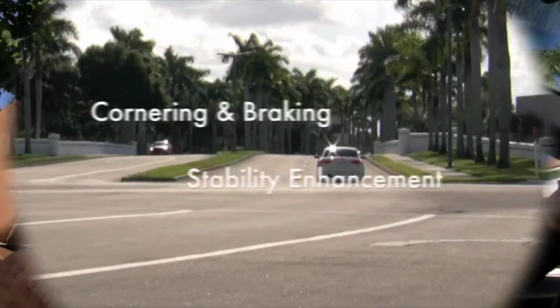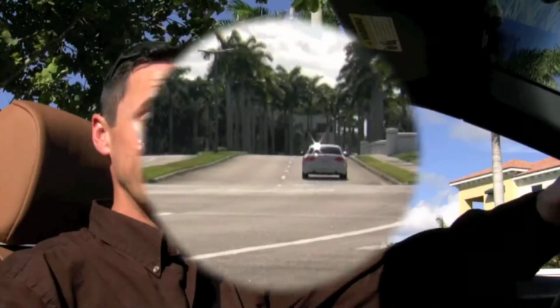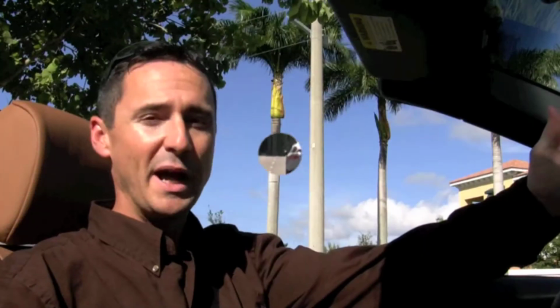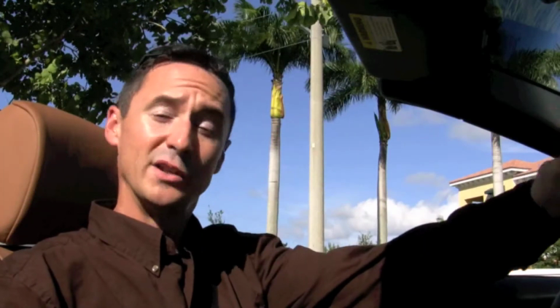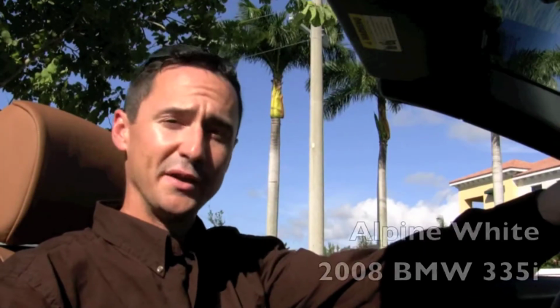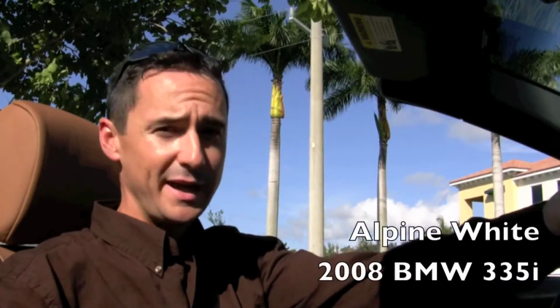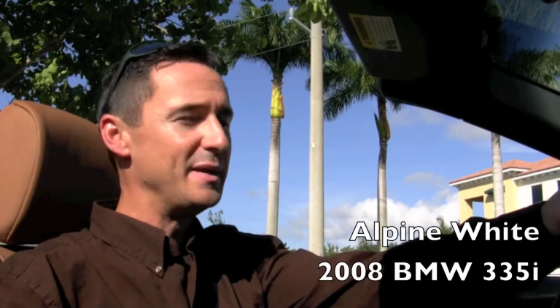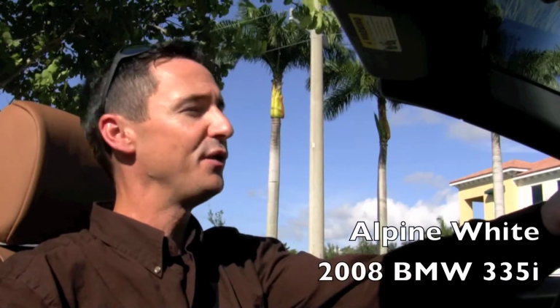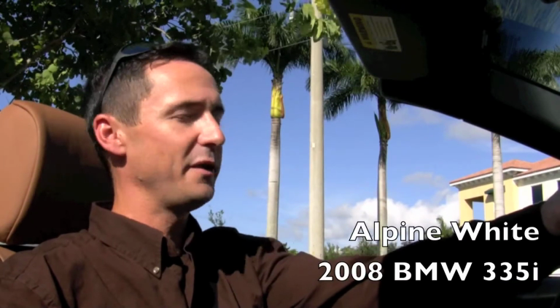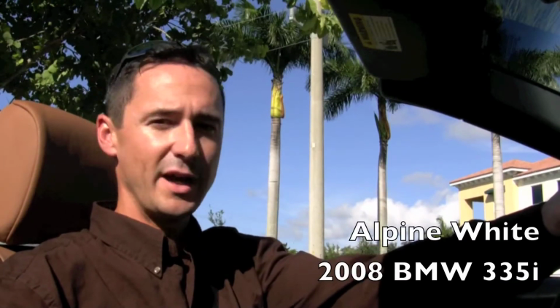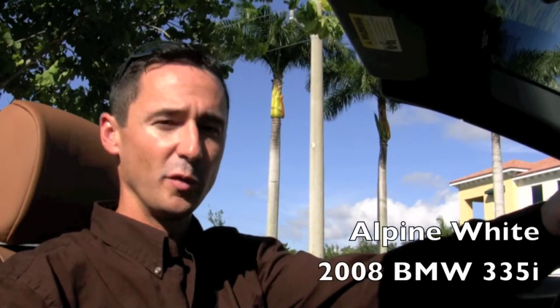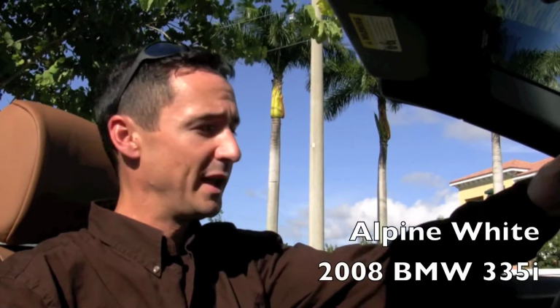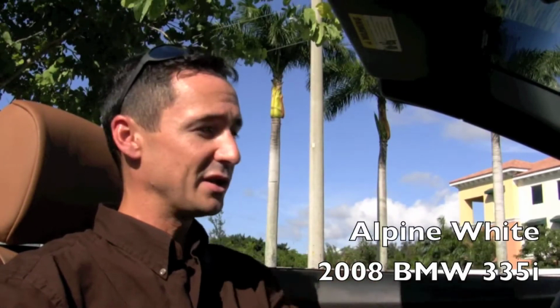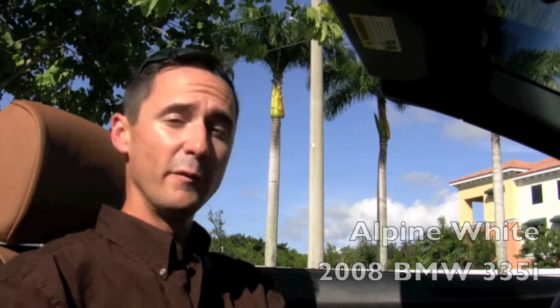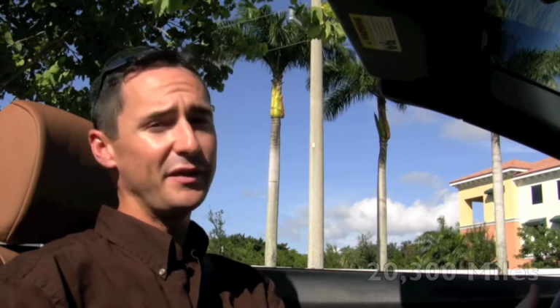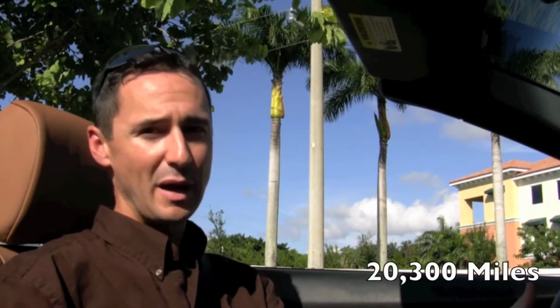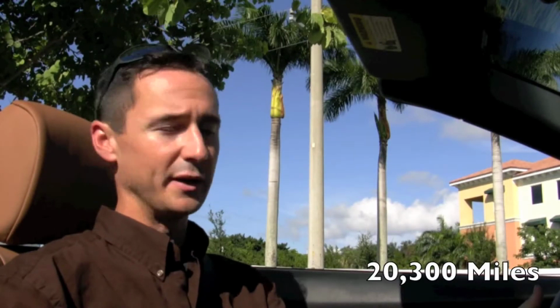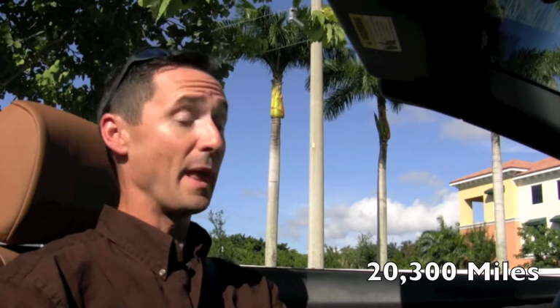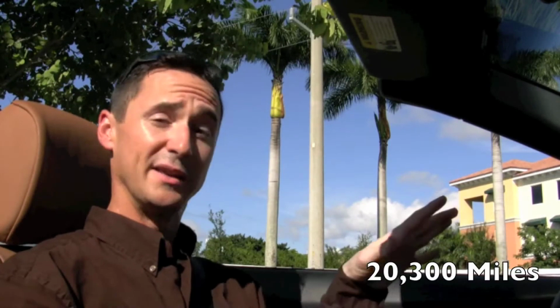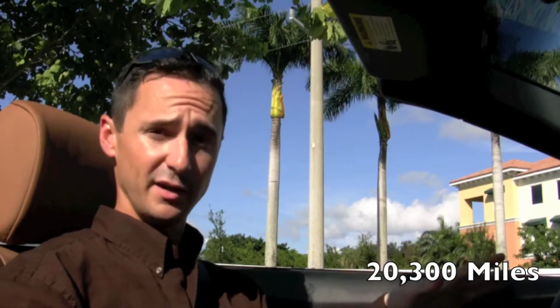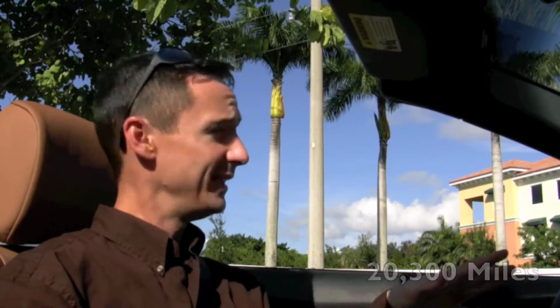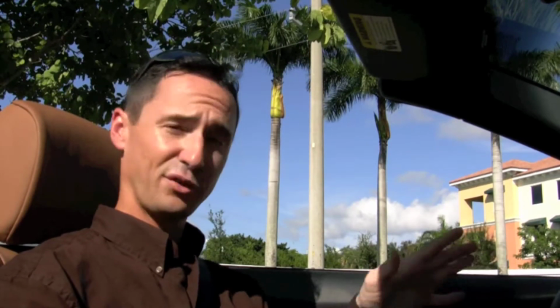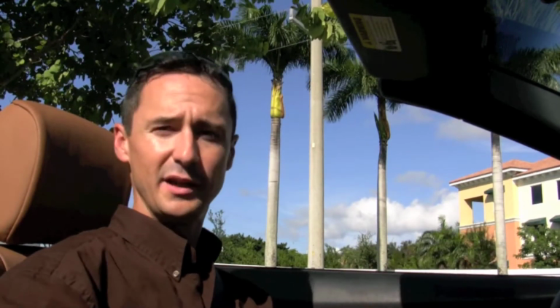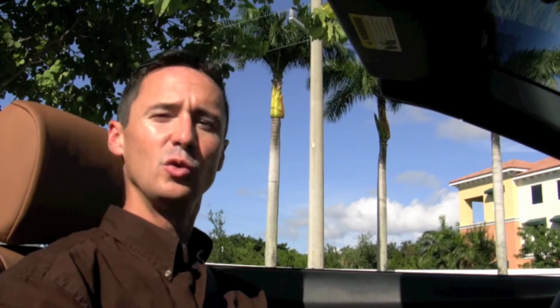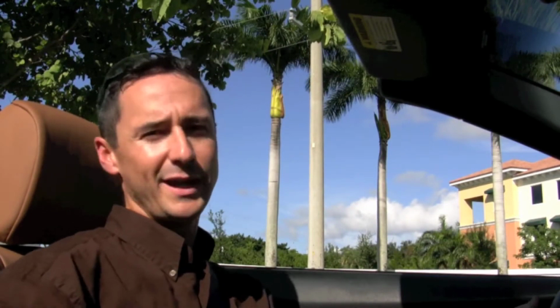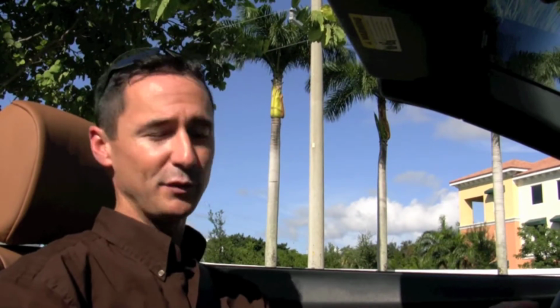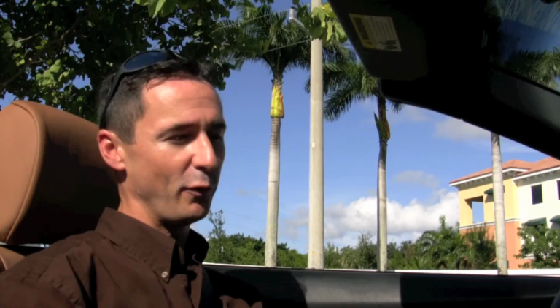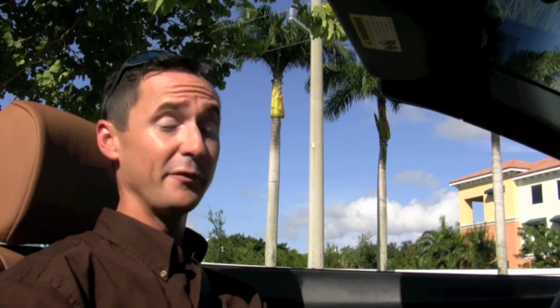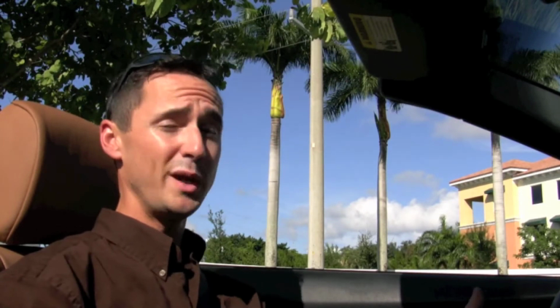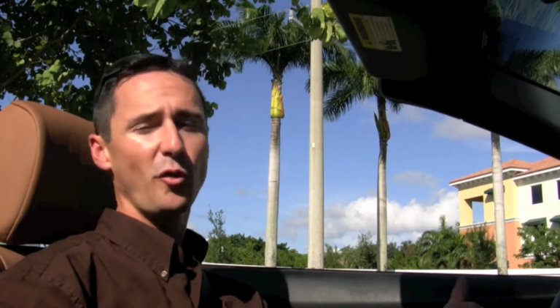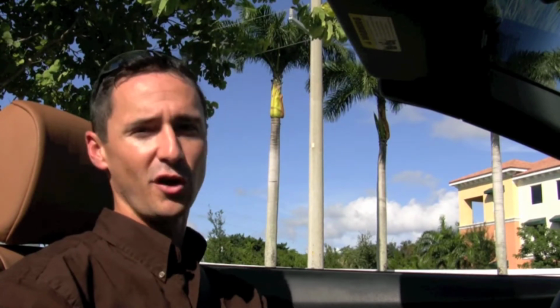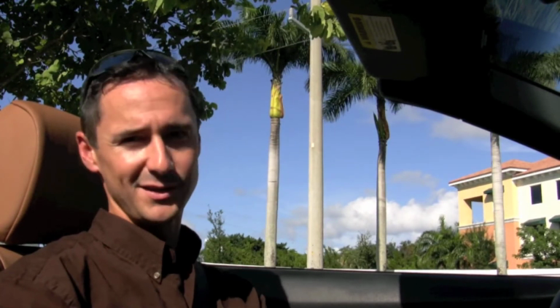This Alpine White 2008 BMW 335i convertible has just a little over 20,000 miles on it. Underneath the hood is a 3-liter dual overhead cam 24-valve twin turbocharged engine.